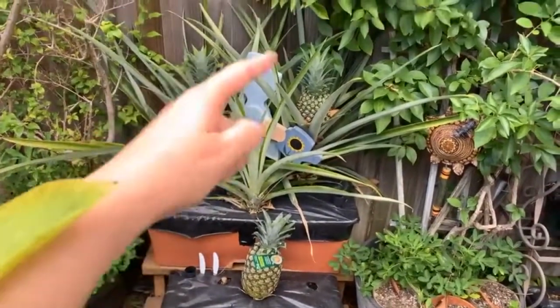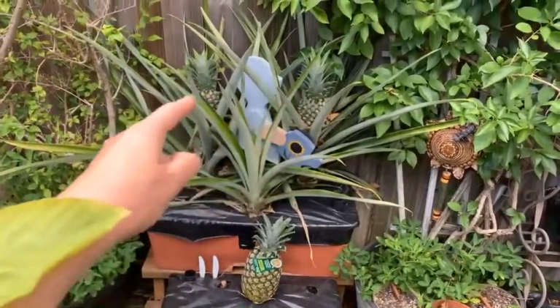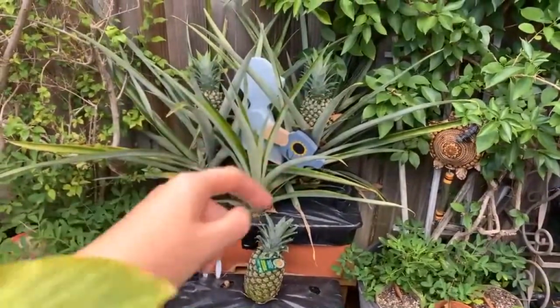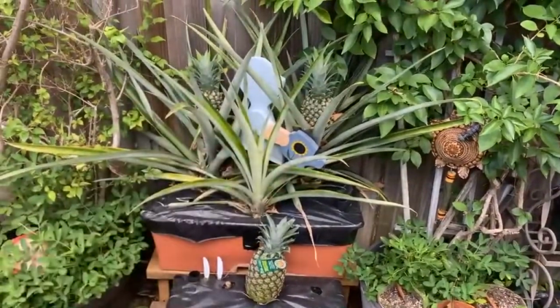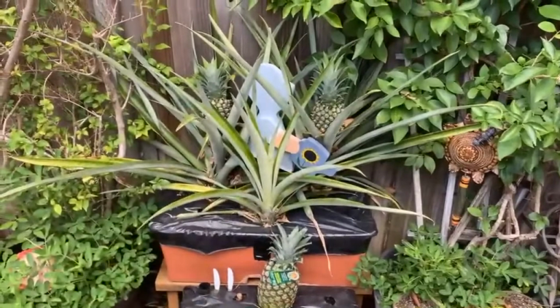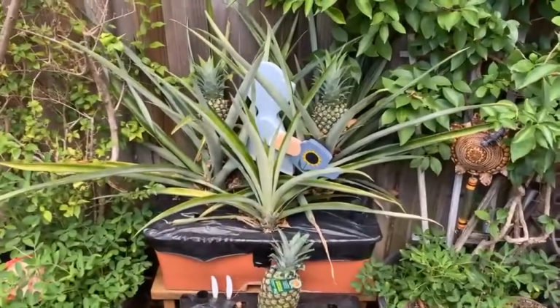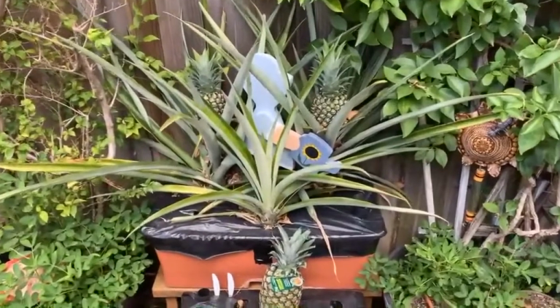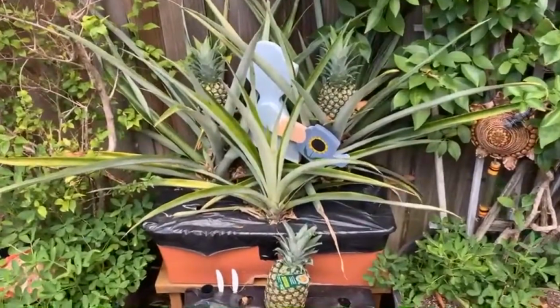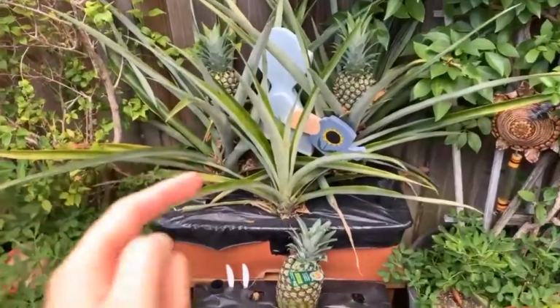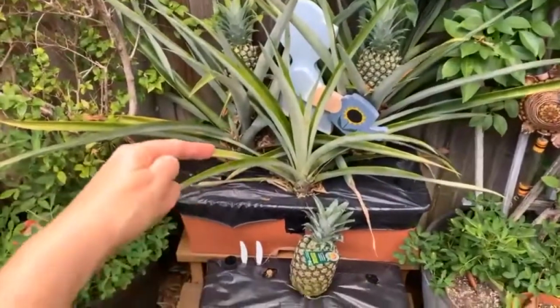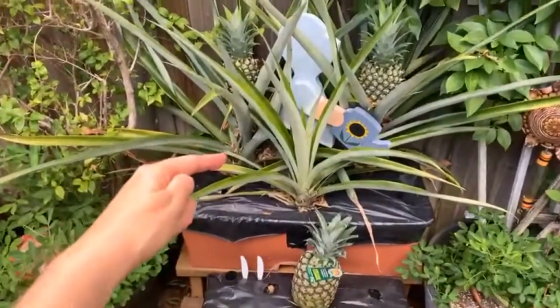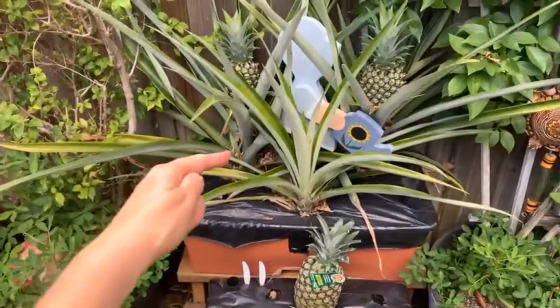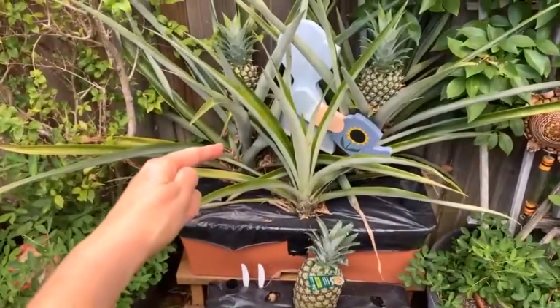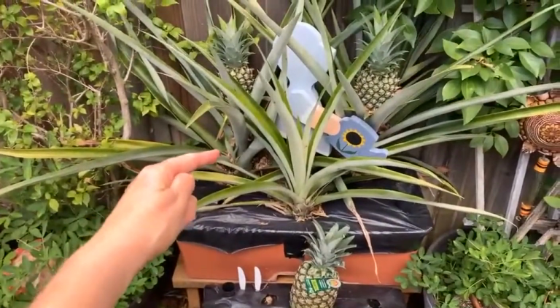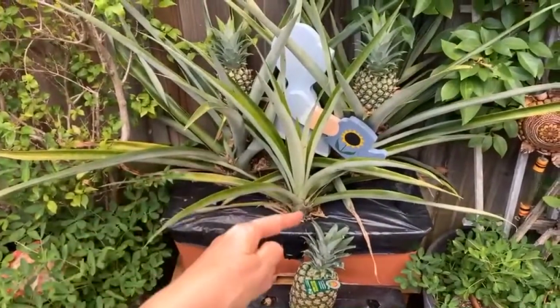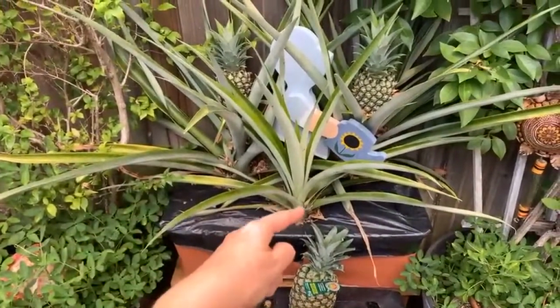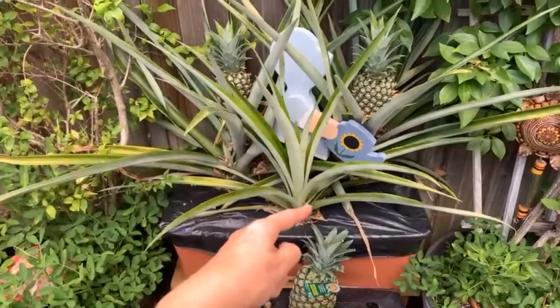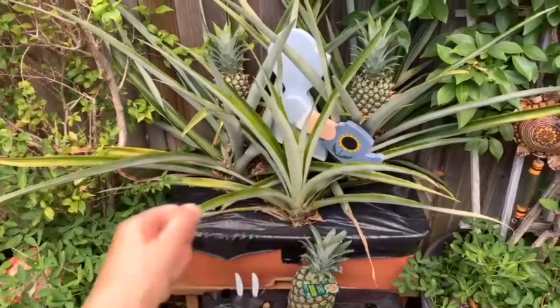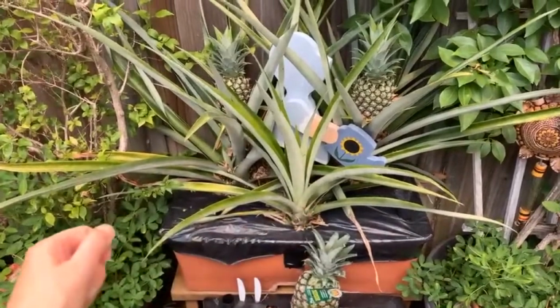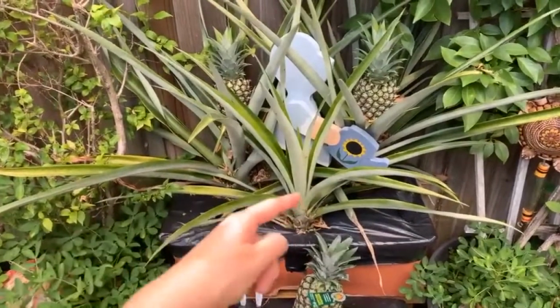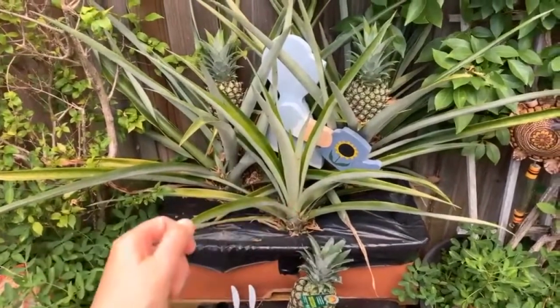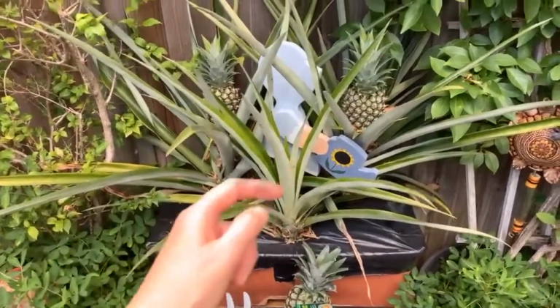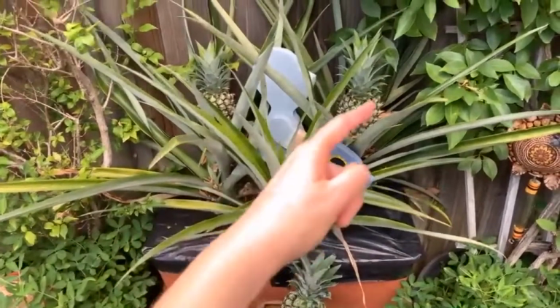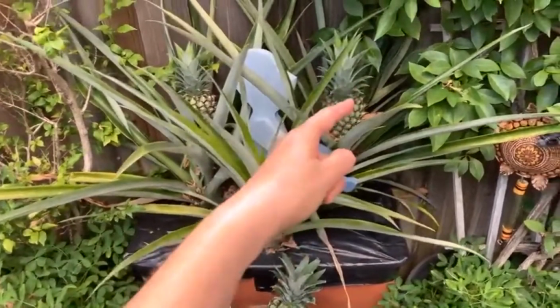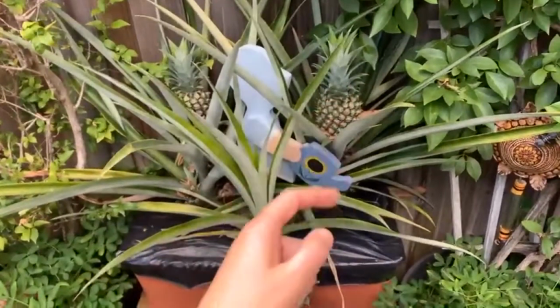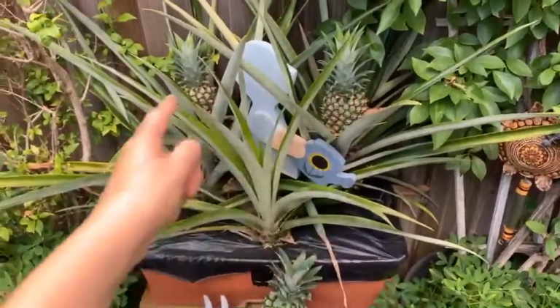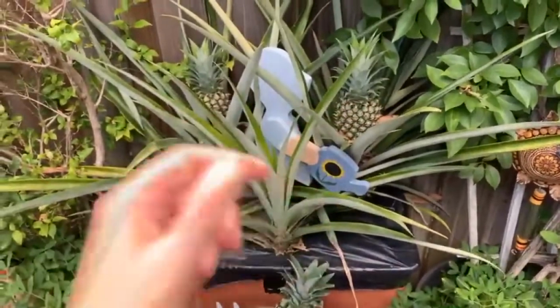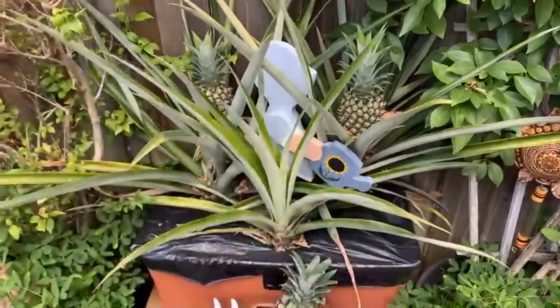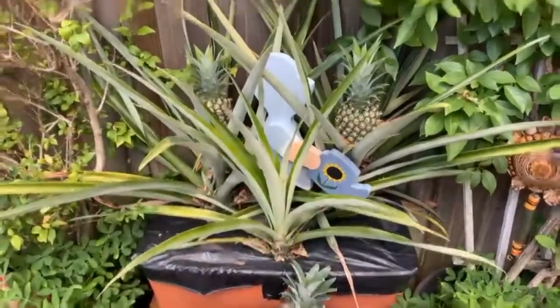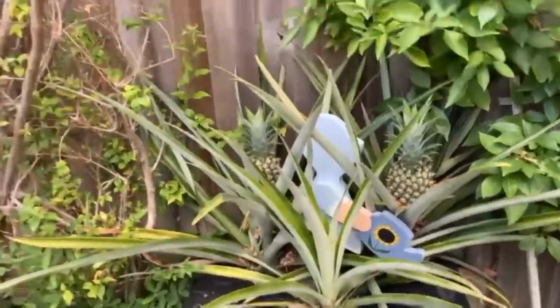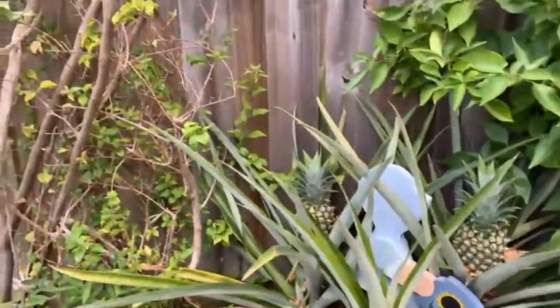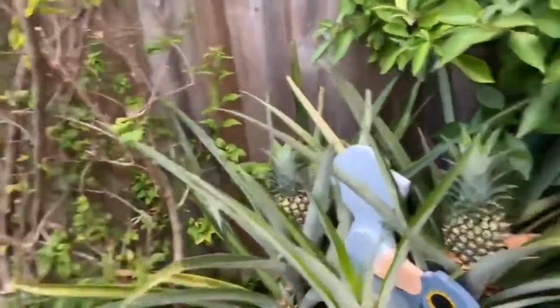Here you can see two pineapples that I've actually done that with. This was the initial plant here at the base — actually there's three. This one doesn't have fruit on yet, and you can see that these two have already grown pineapples.